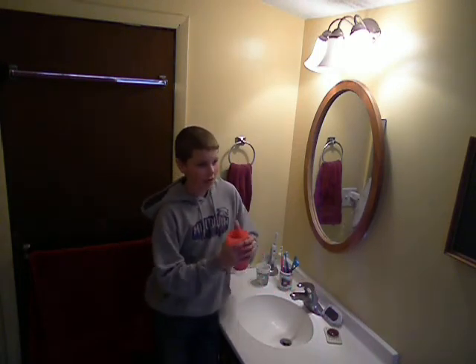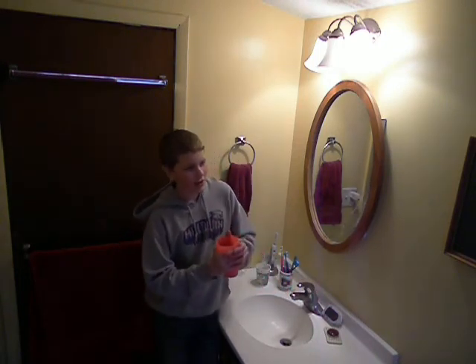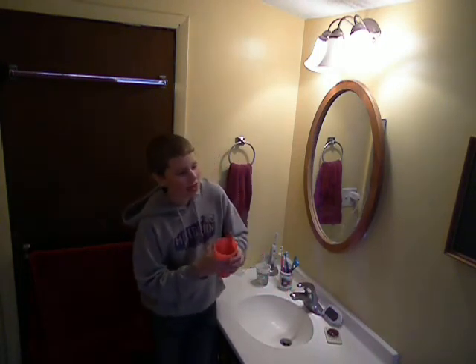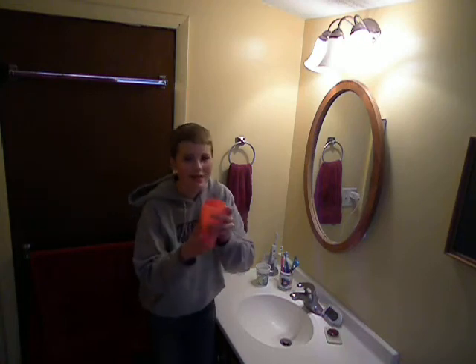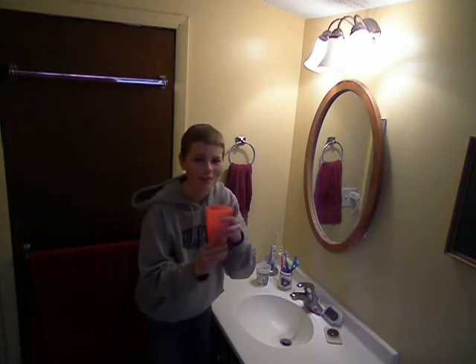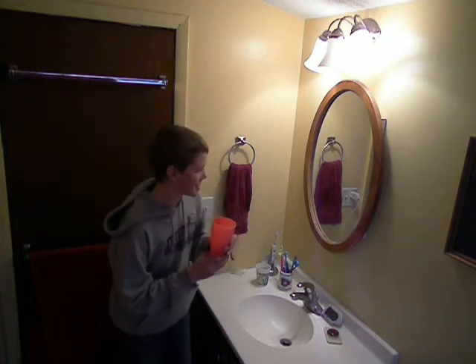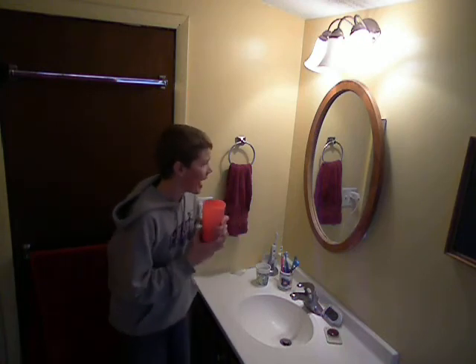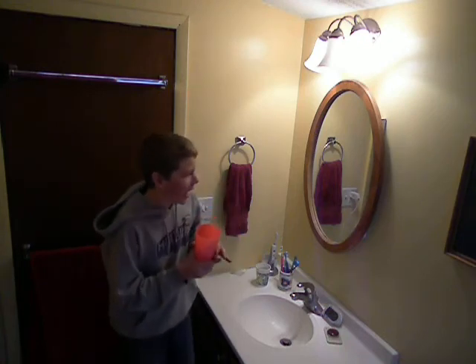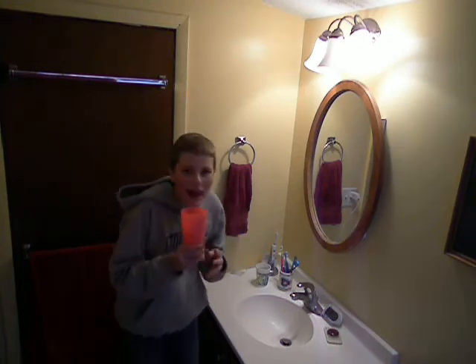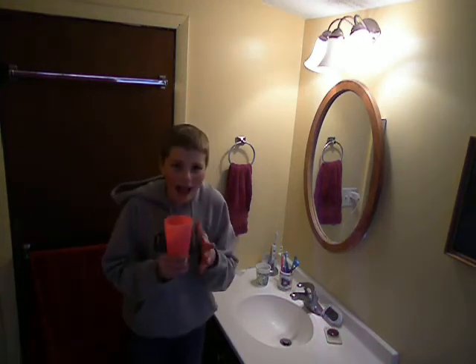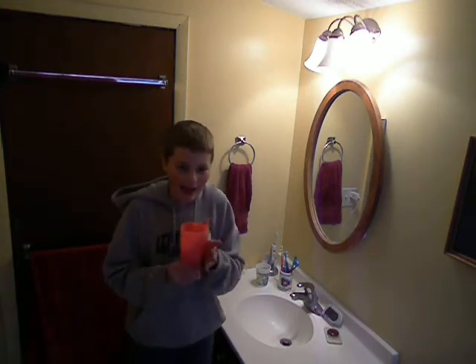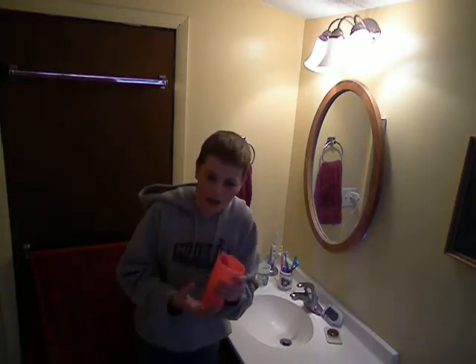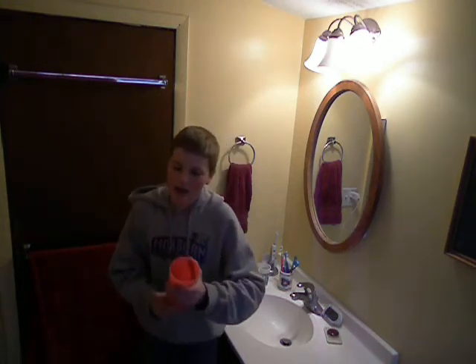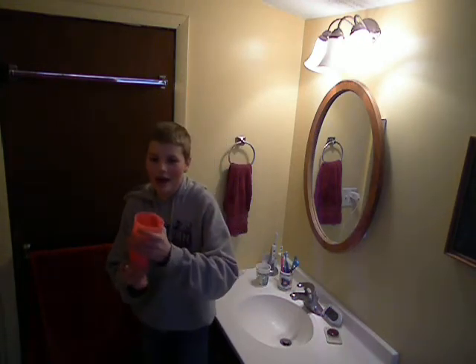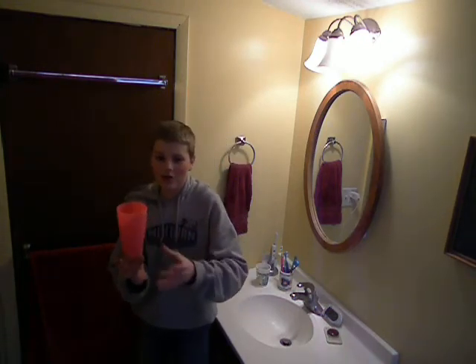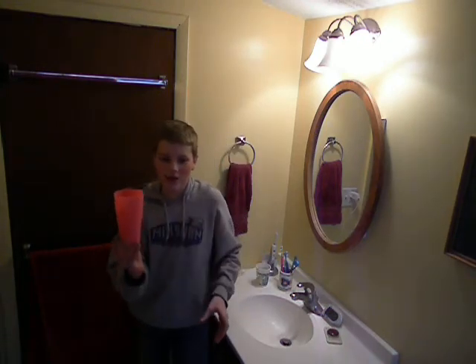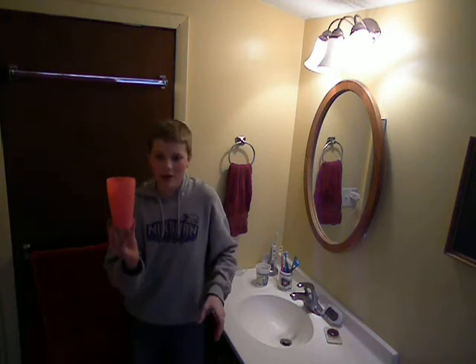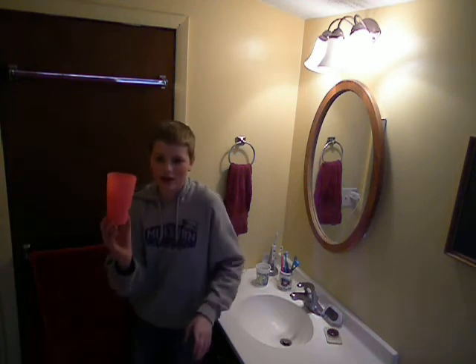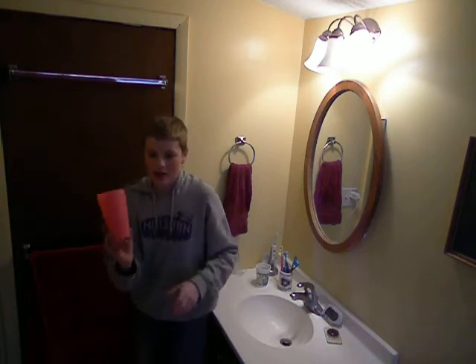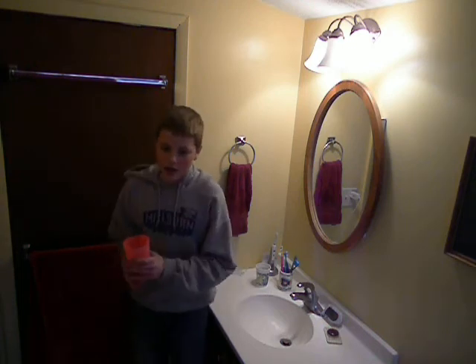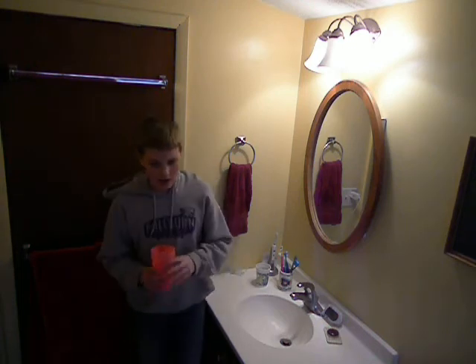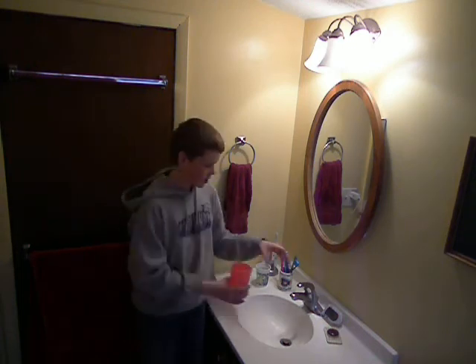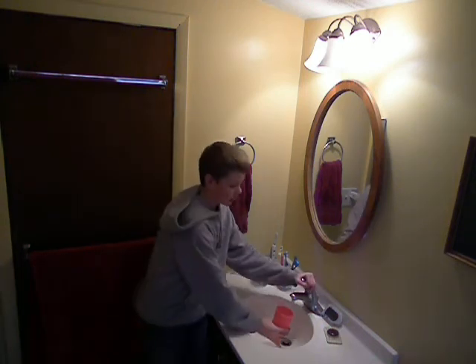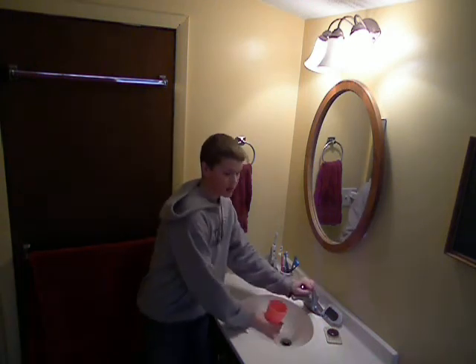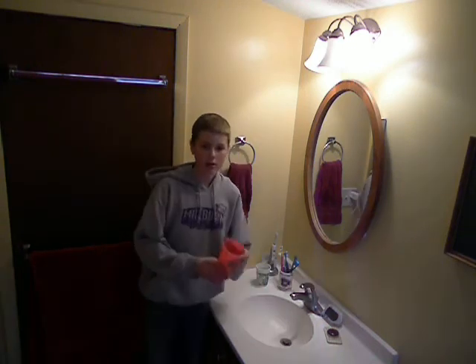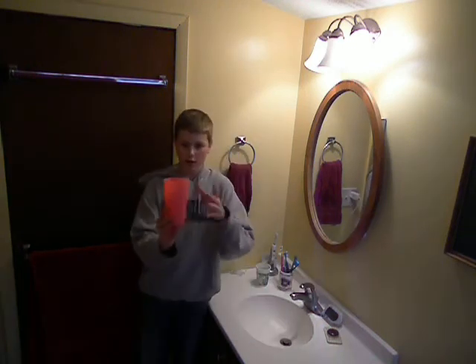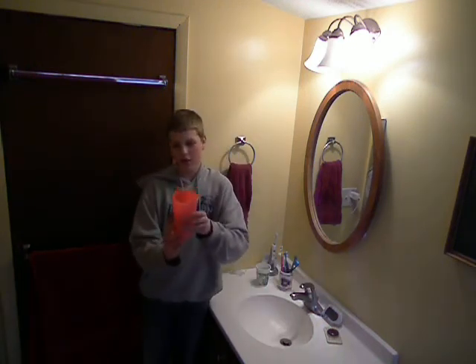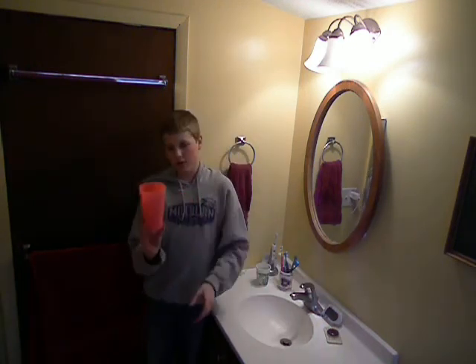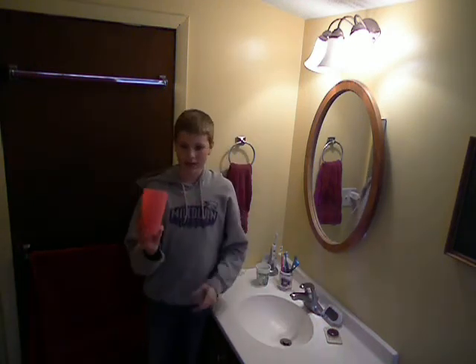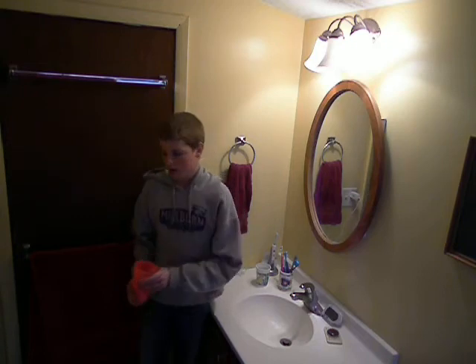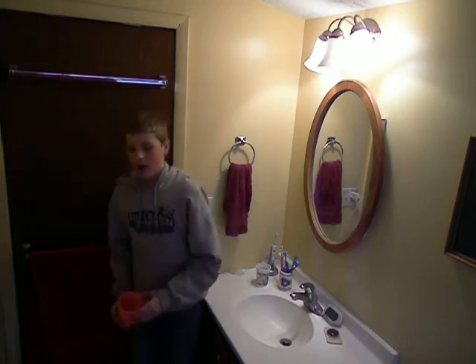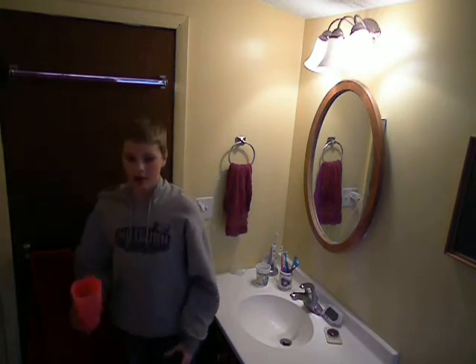Then you take it to them like this — I'm taking it to you. But then you actually trip when you go near them. So you're like bringing it to them, go through it, go to them, and you're going to be like this — here's a cup.